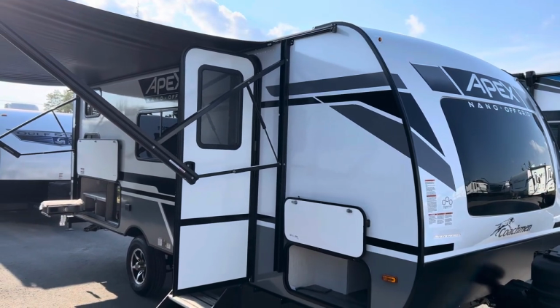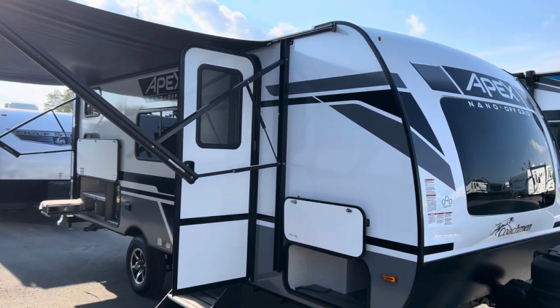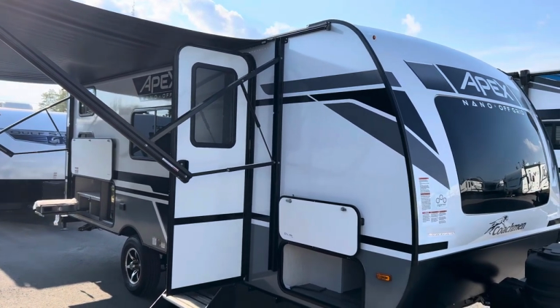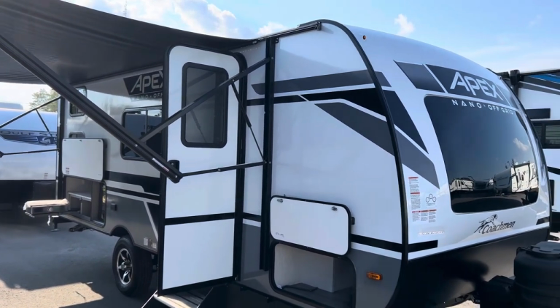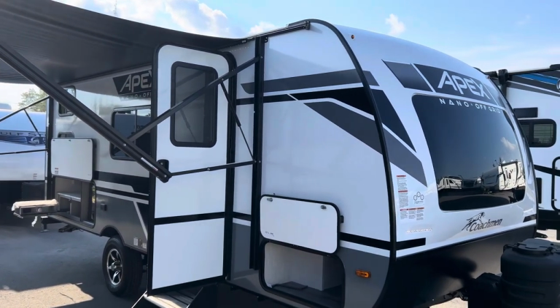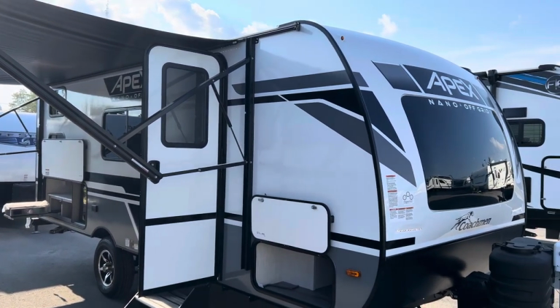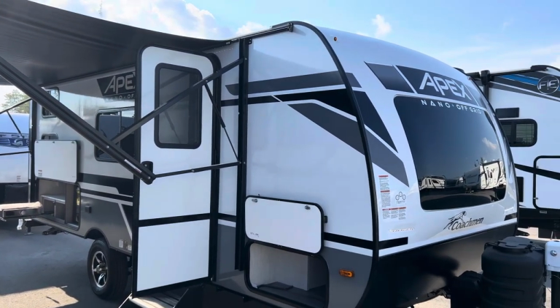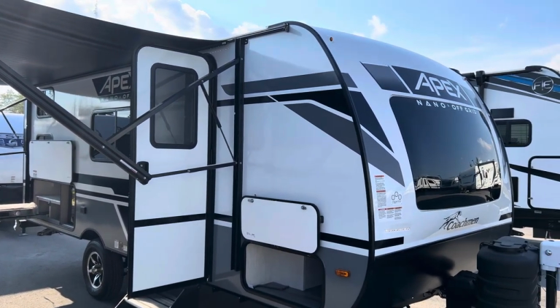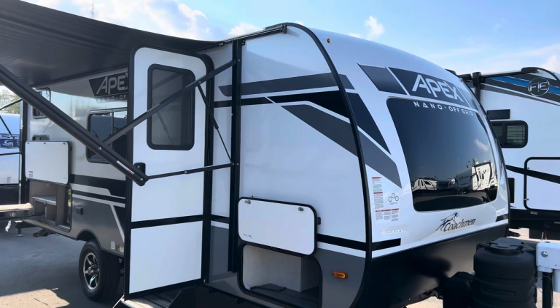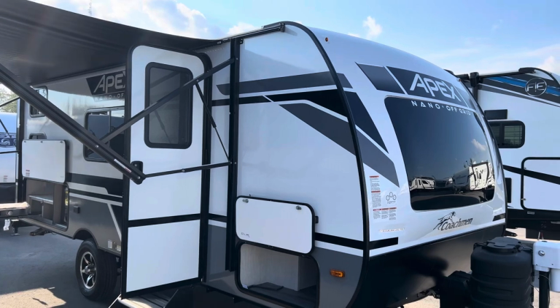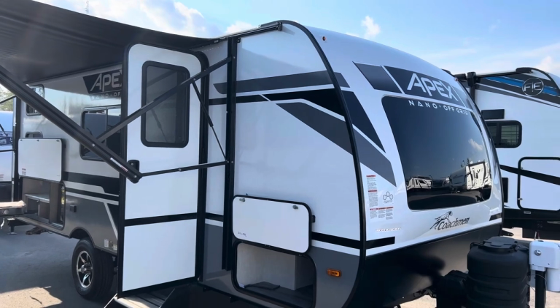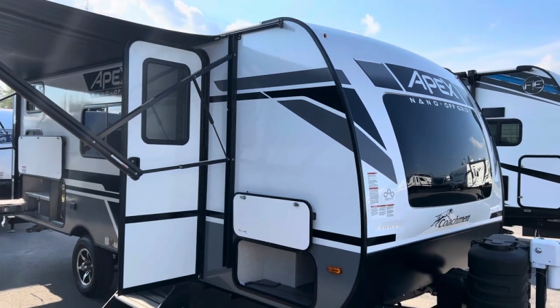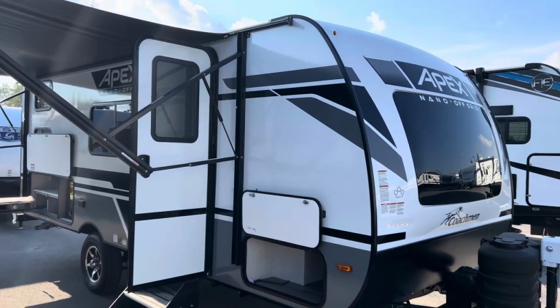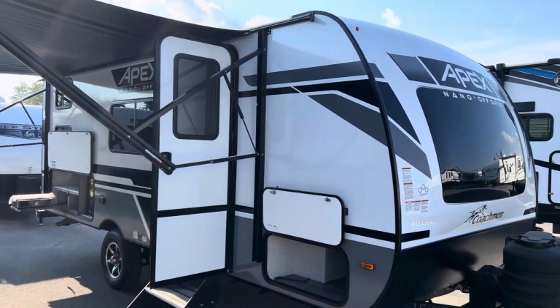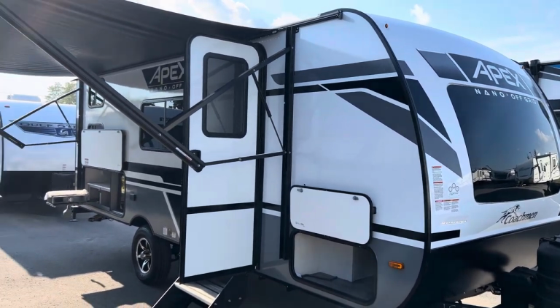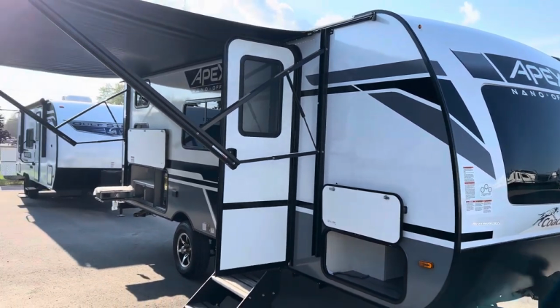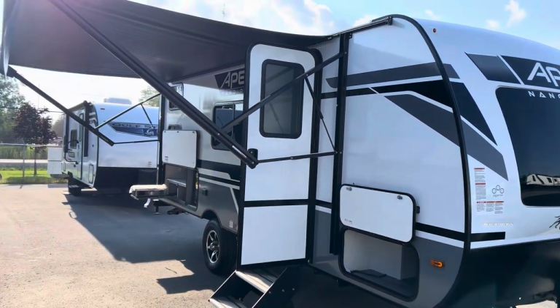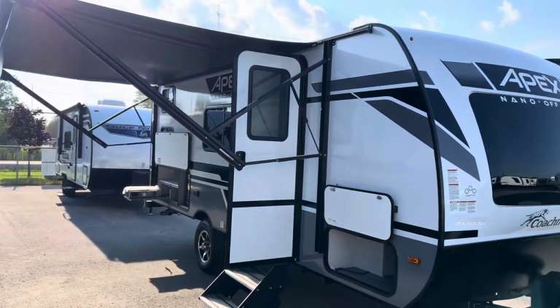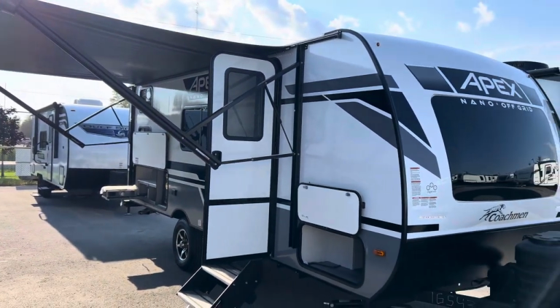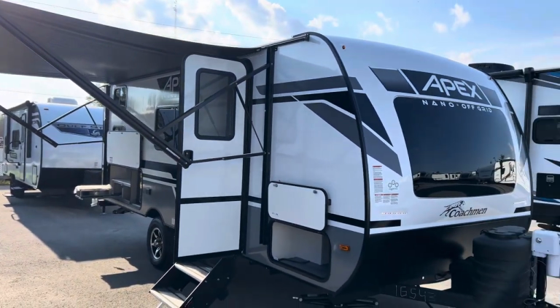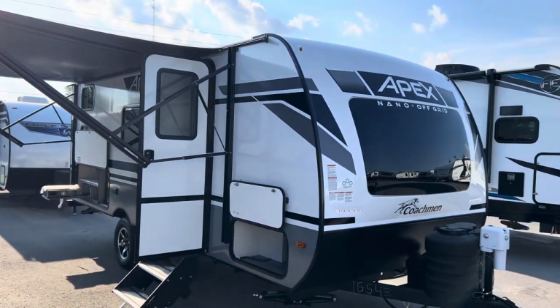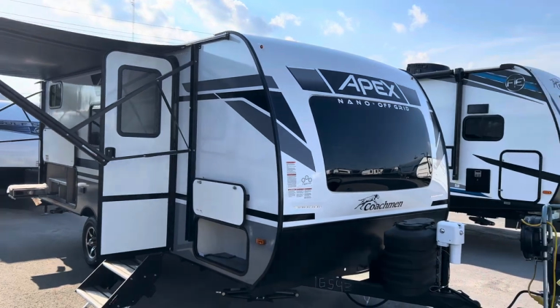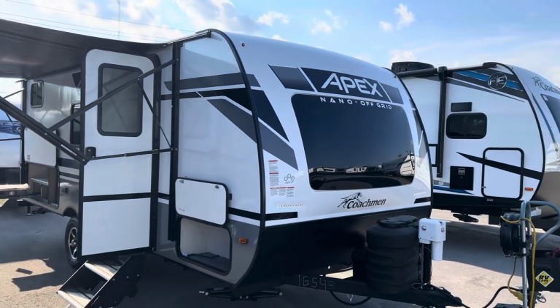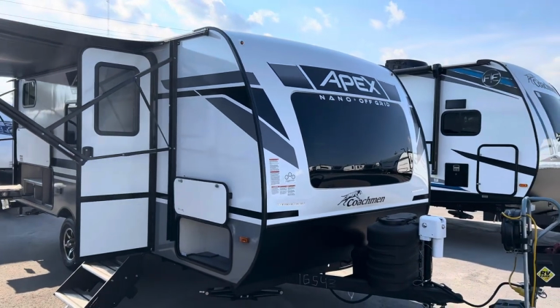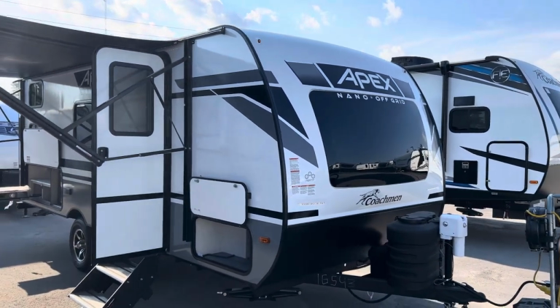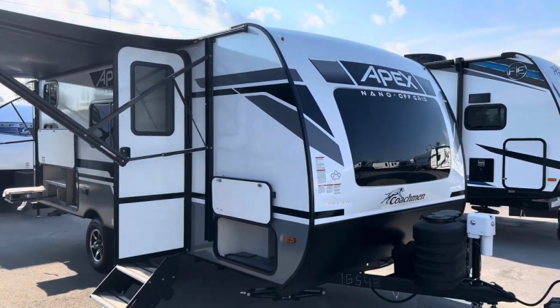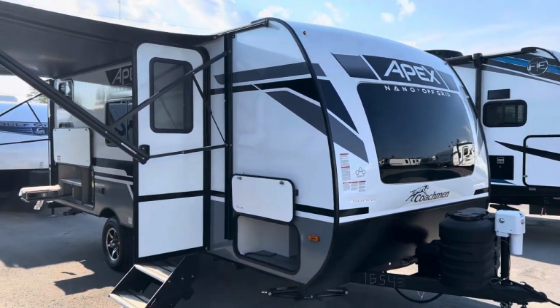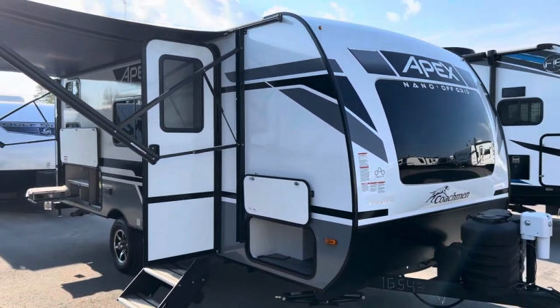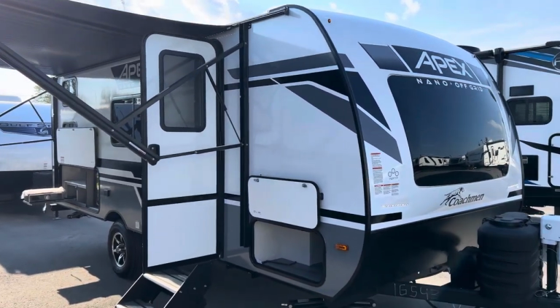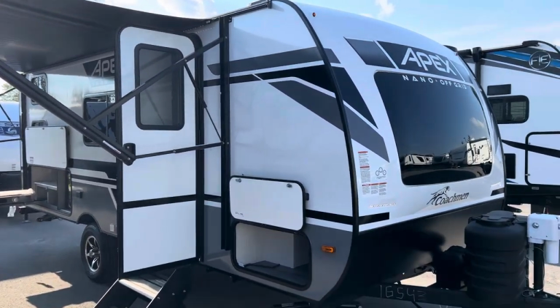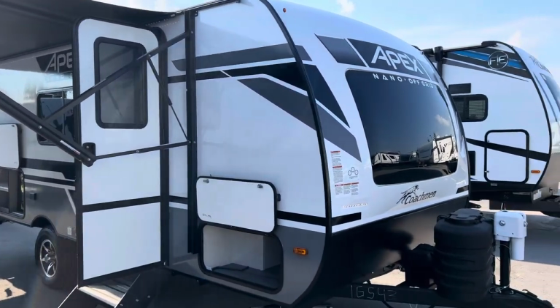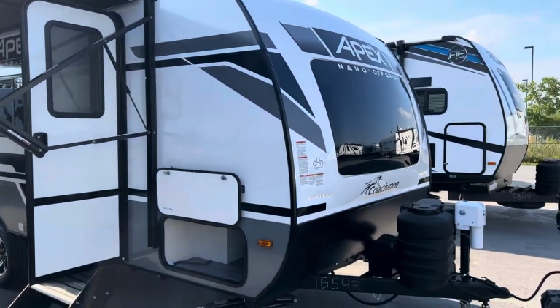Hello folks, this is Dave here at Primo RV Center. I got a special deal on a 2024 186BH that just landed here. It's an absolutely beautiful trailer. It comes with a Murphy bed and the 200-watt solar panel on the roof — it is the off-grid package.